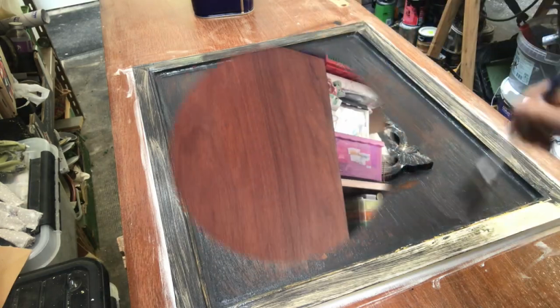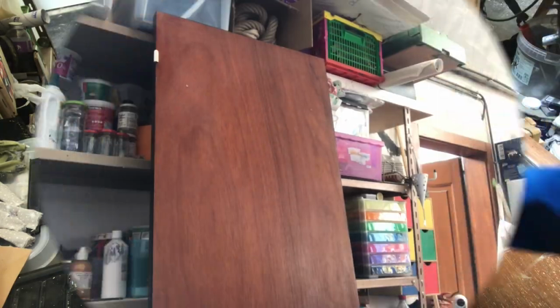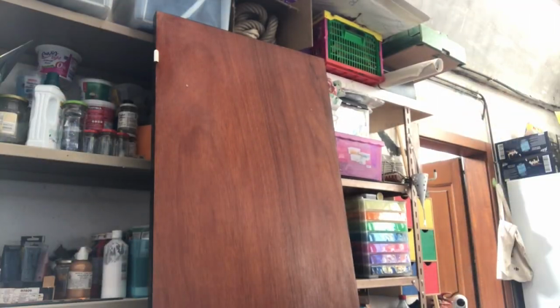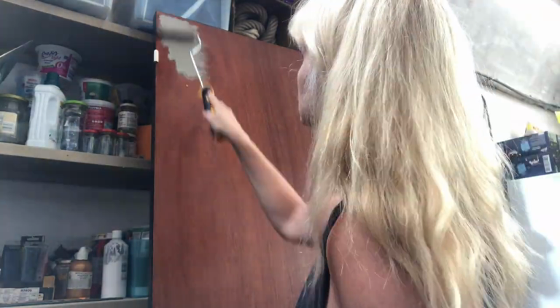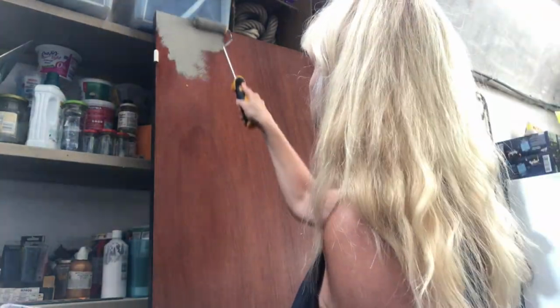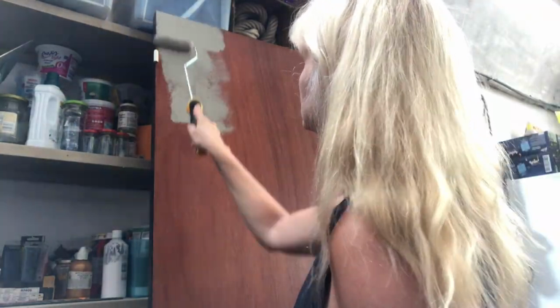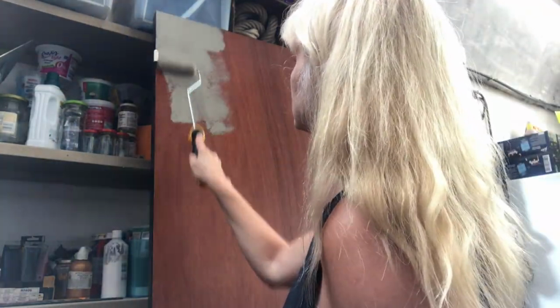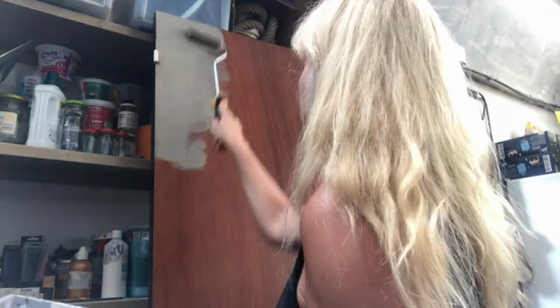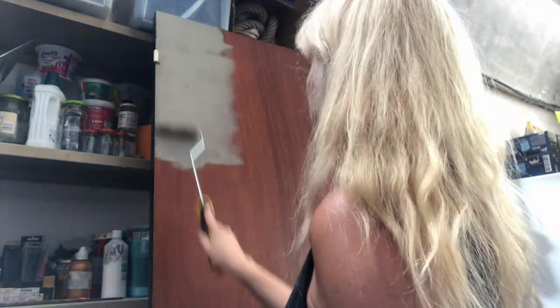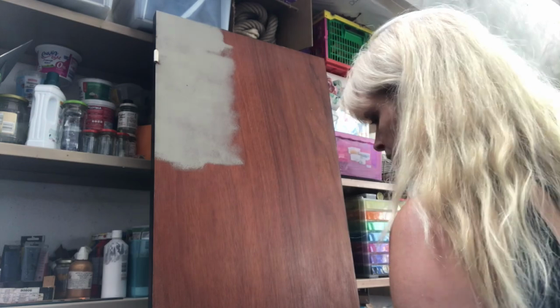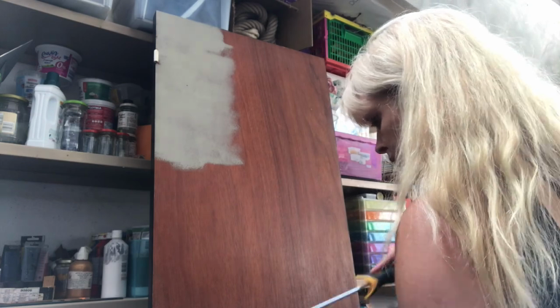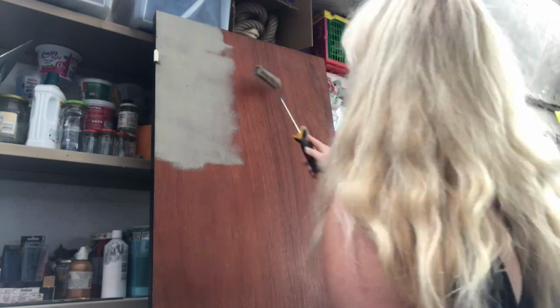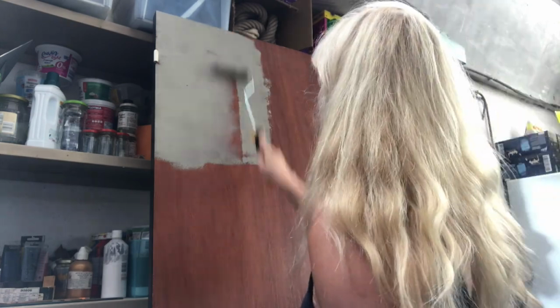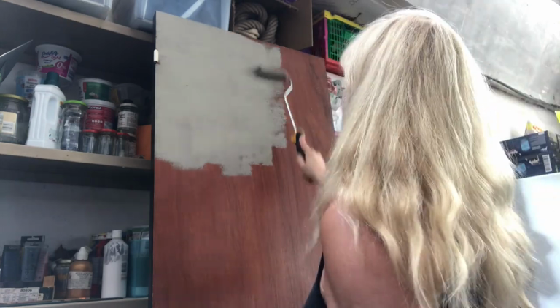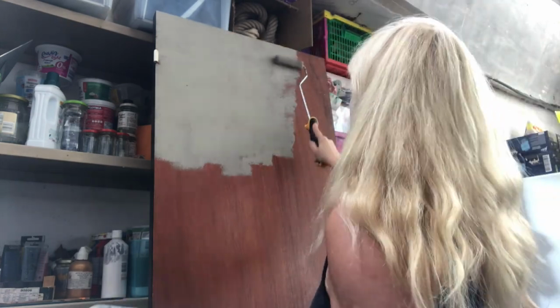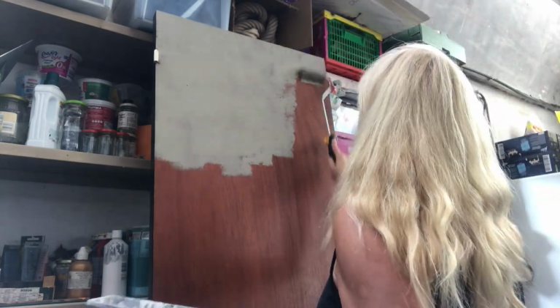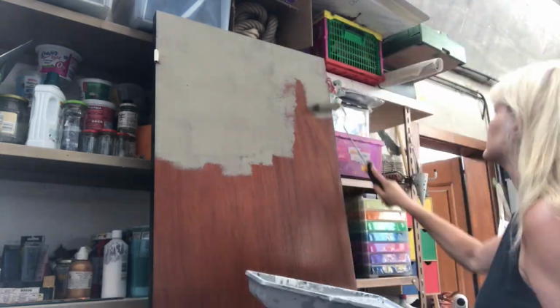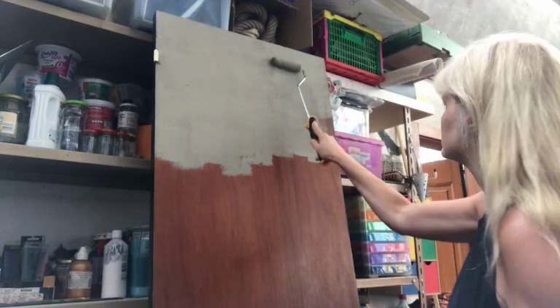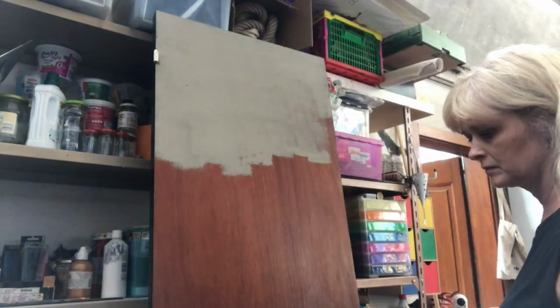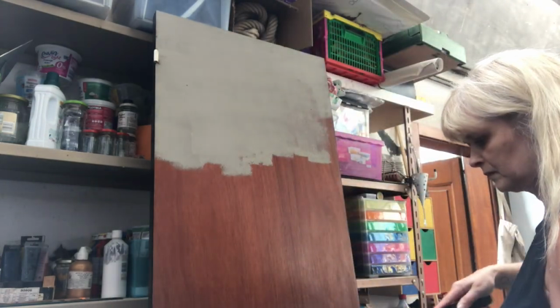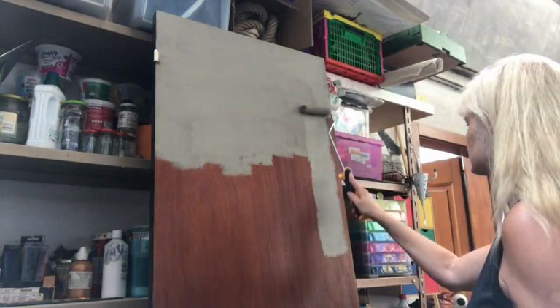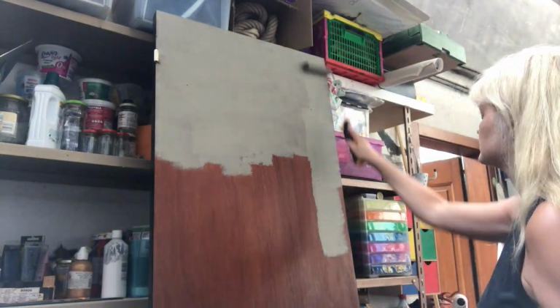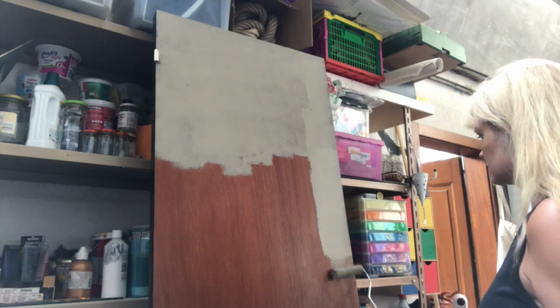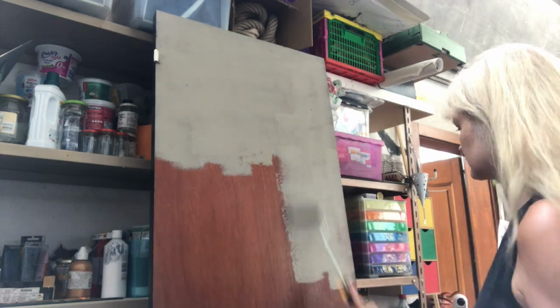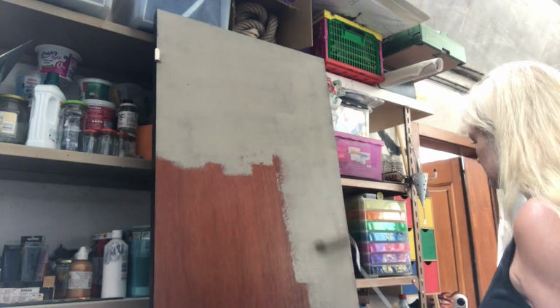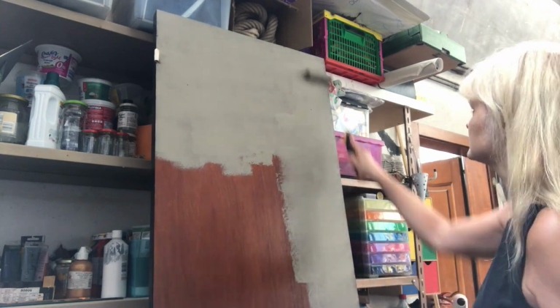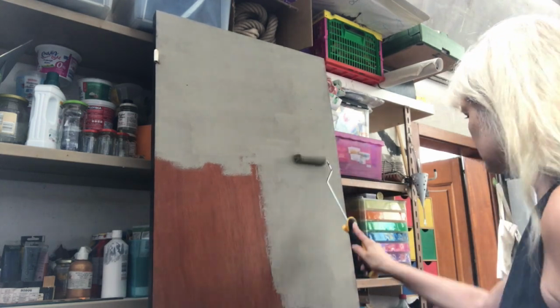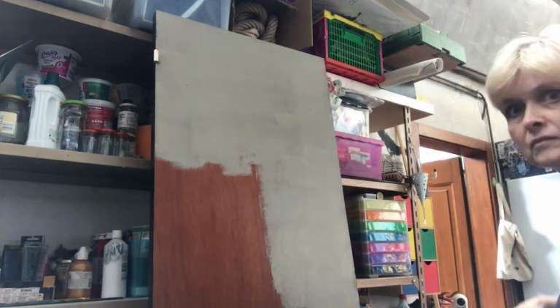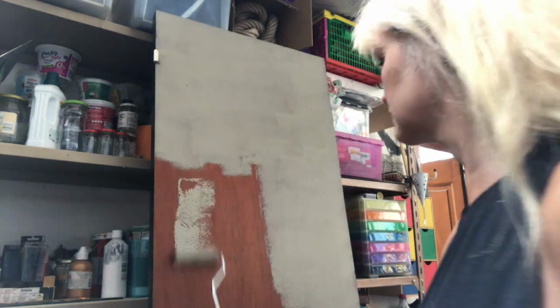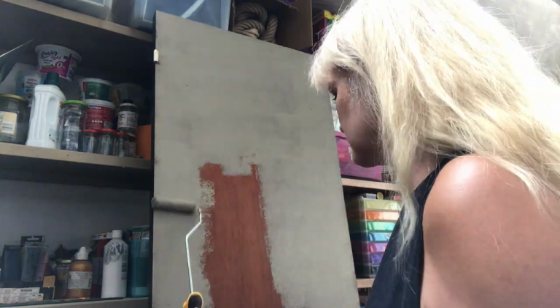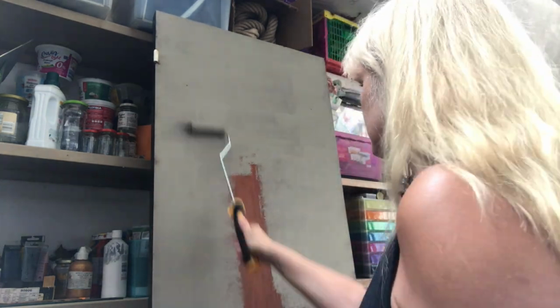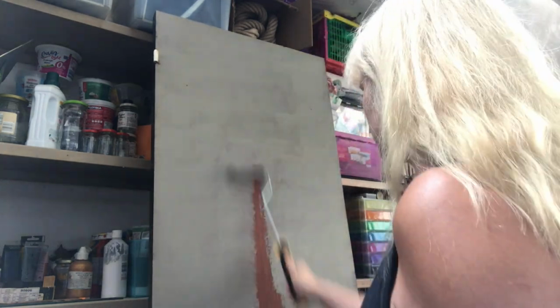The other side of the door, the one that faces into the dressing room, will be the grayish color that I've used for other pieces in the same area. I applied two coats.